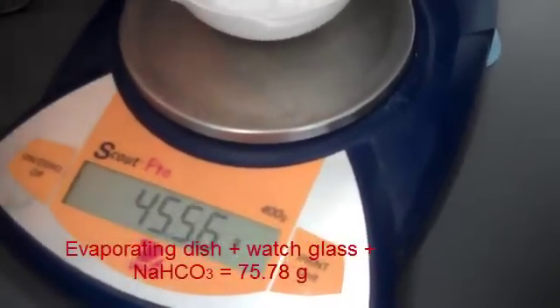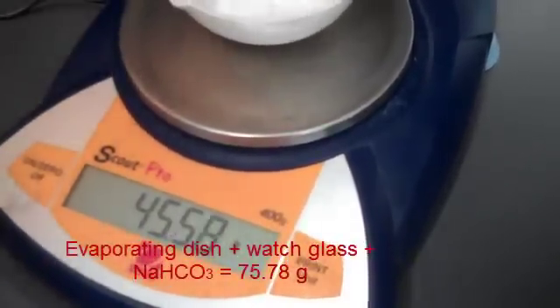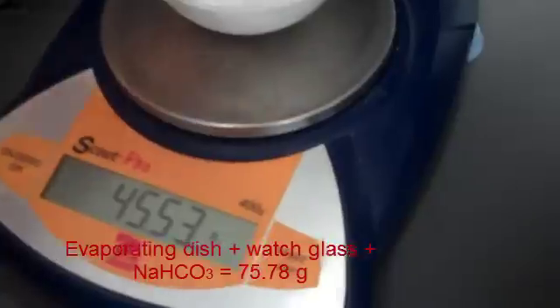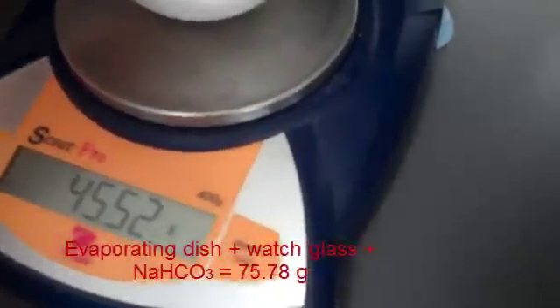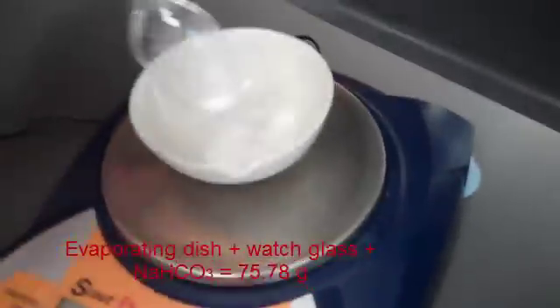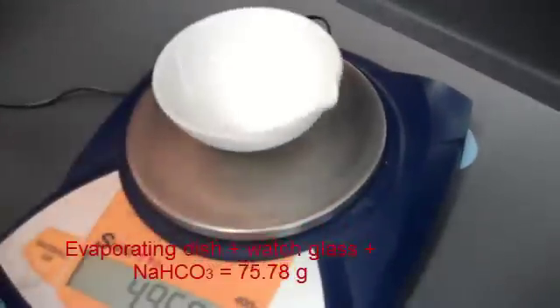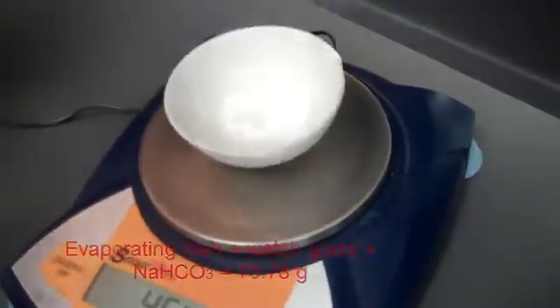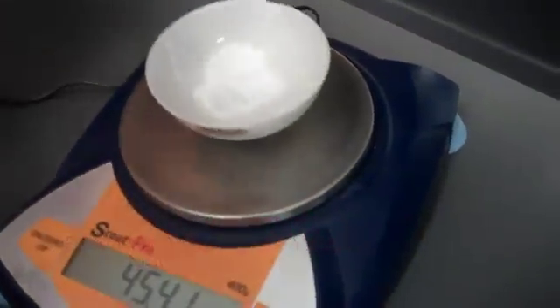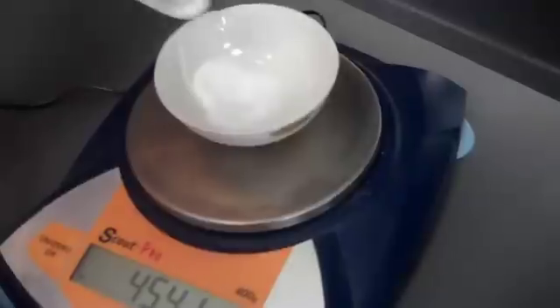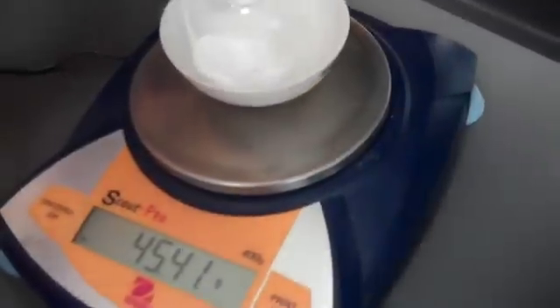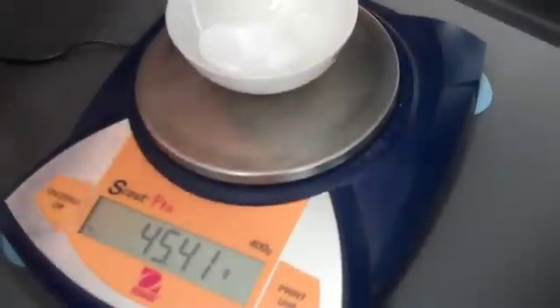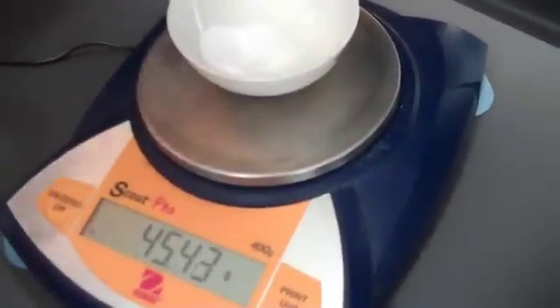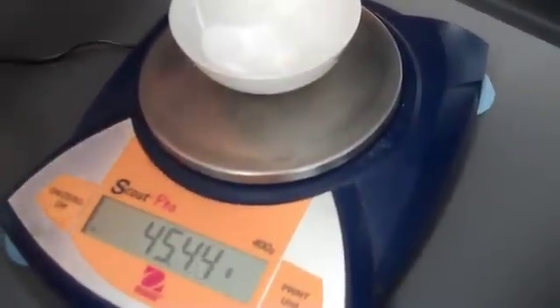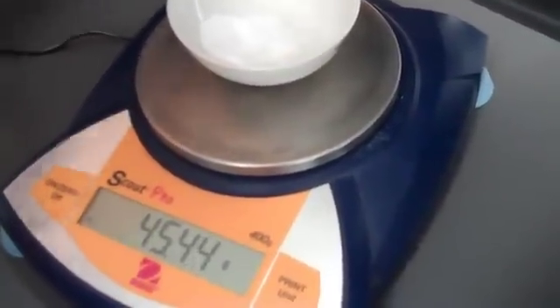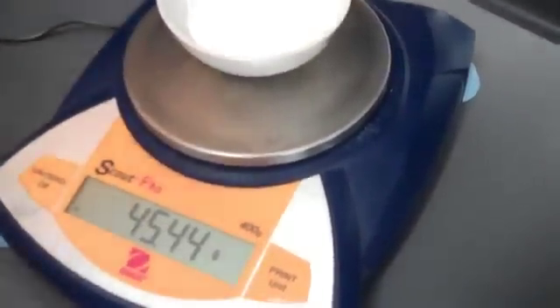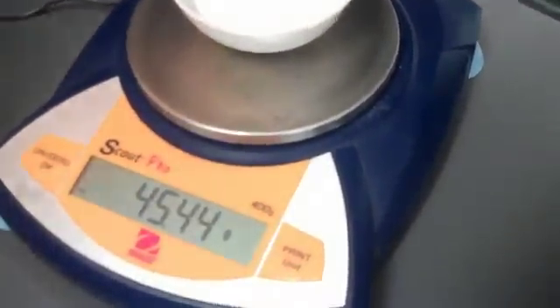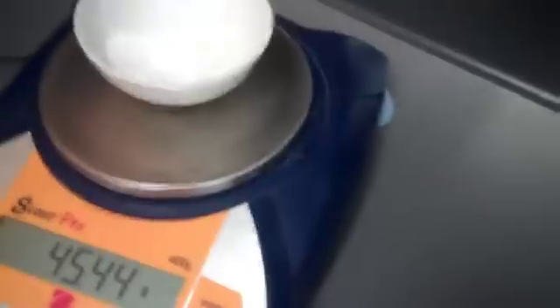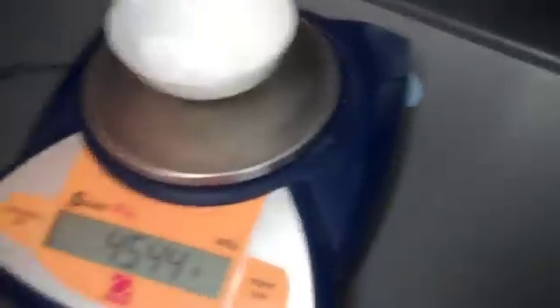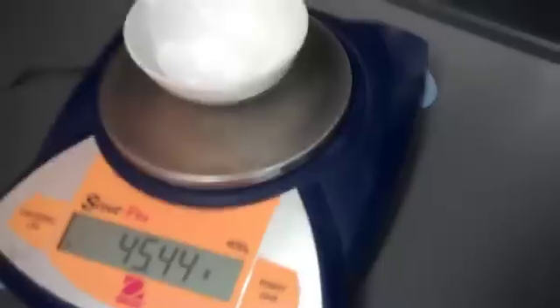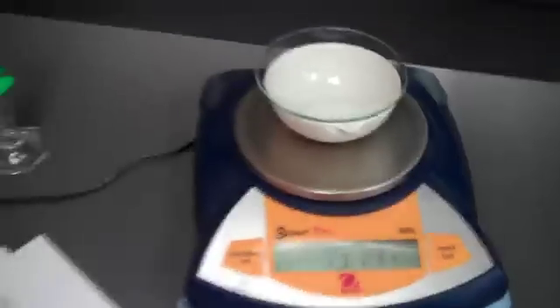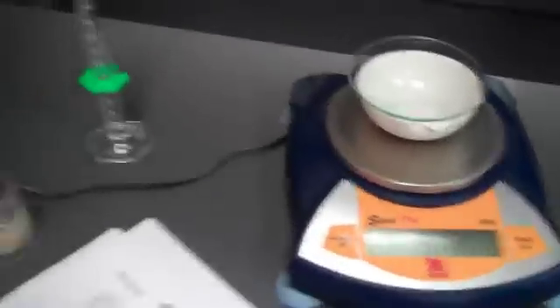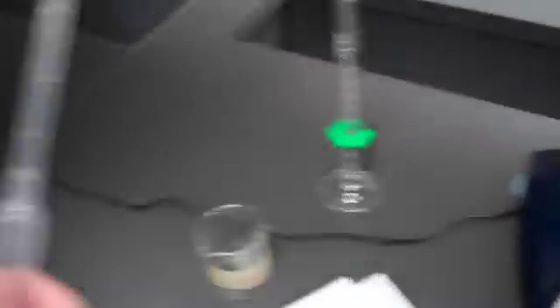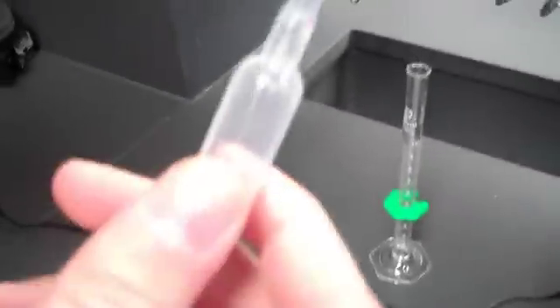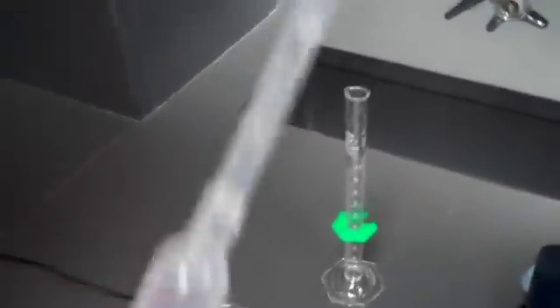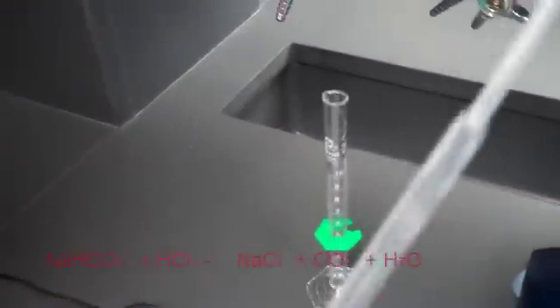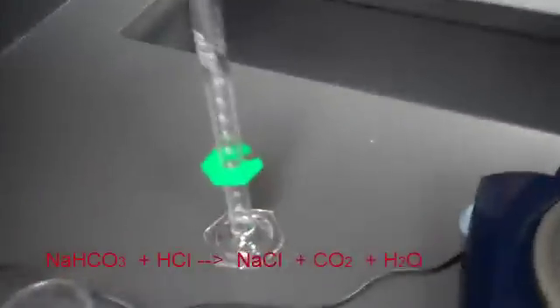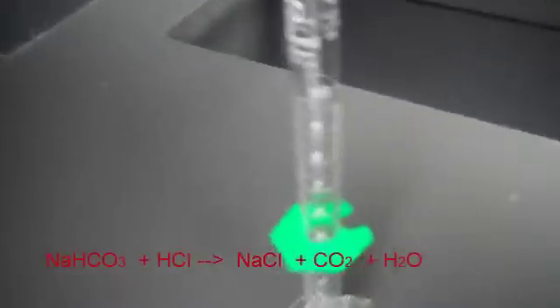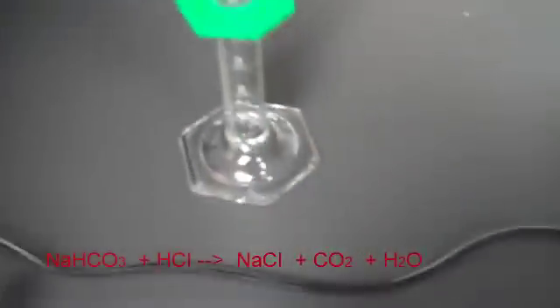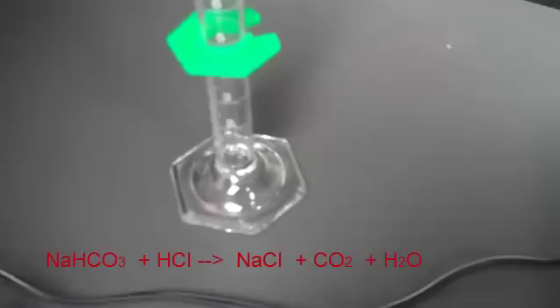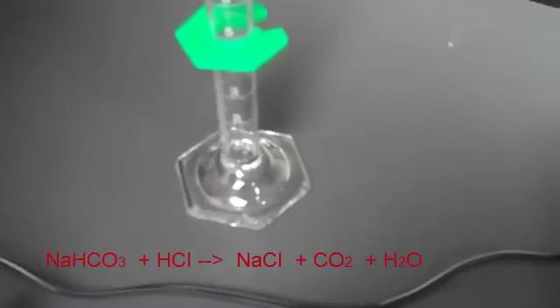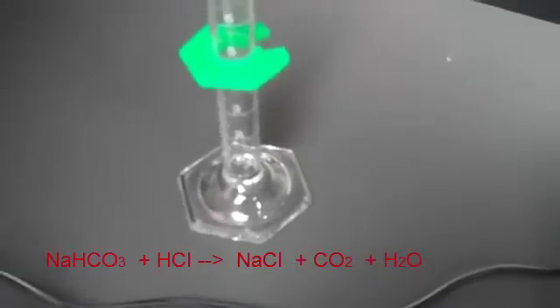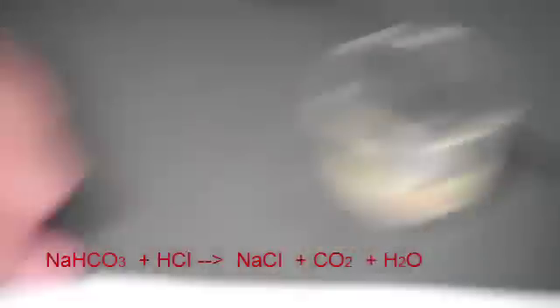Remember, be careful with hydrochloric acid. Measure out 5 milliliters of hydrochloric acid and add all 5 milliliters a few drops at a time until all the bubbling from the reaction stops.